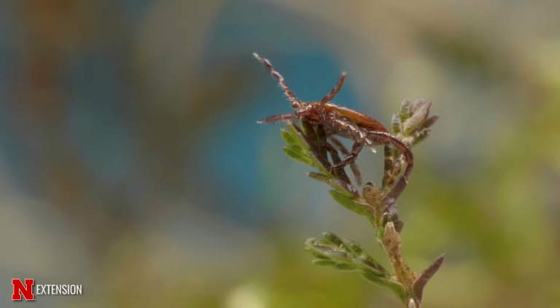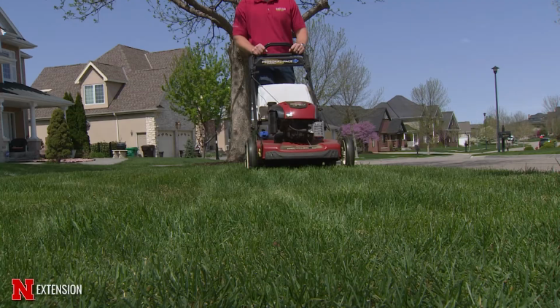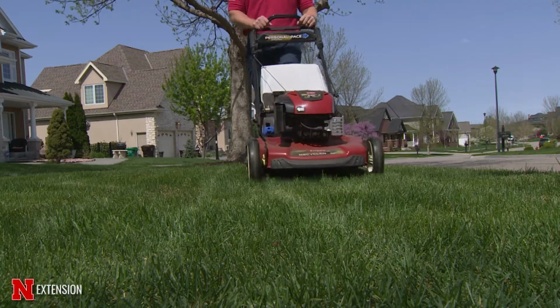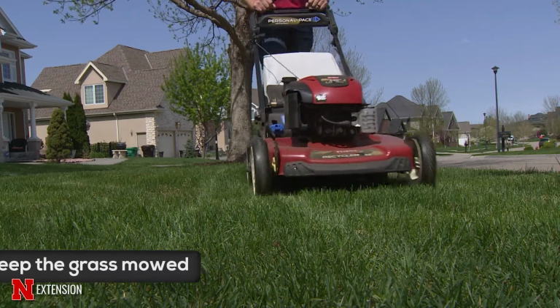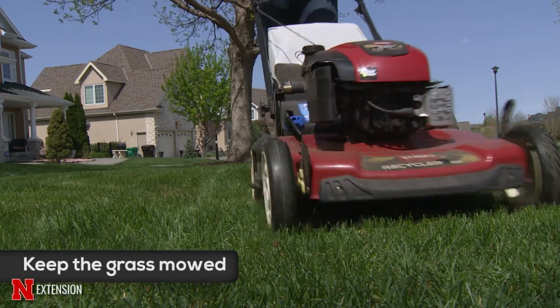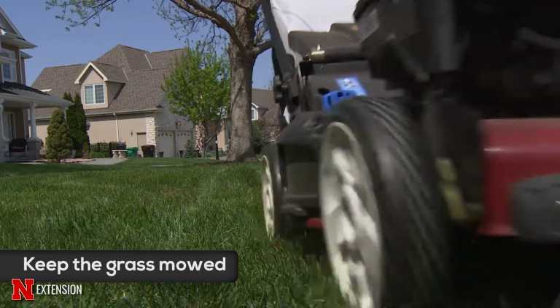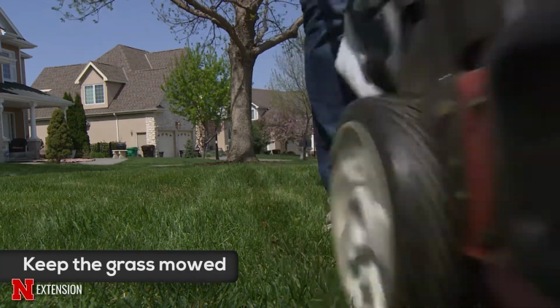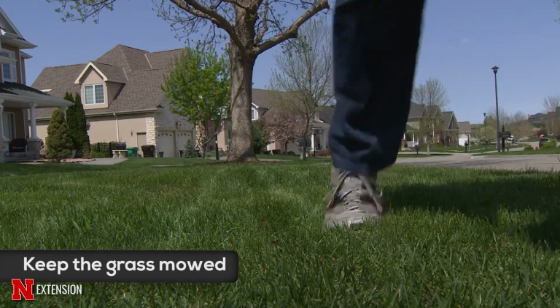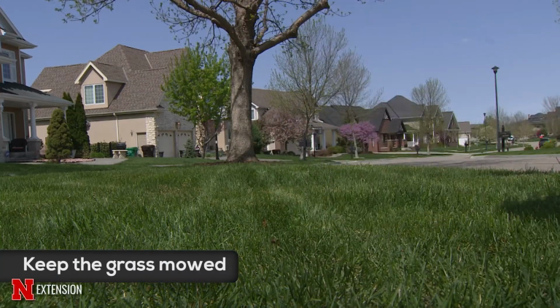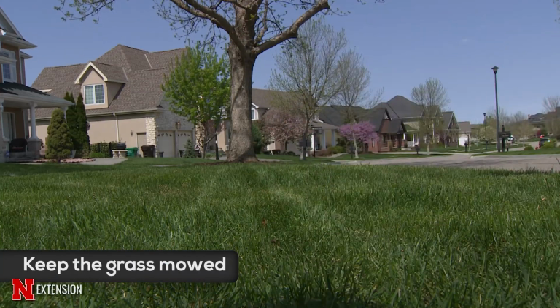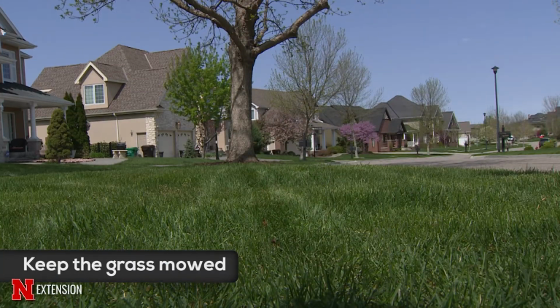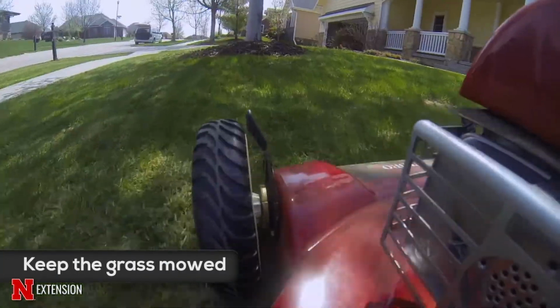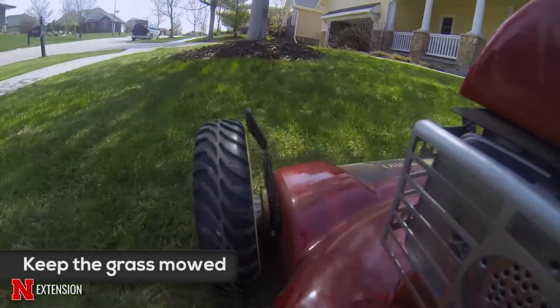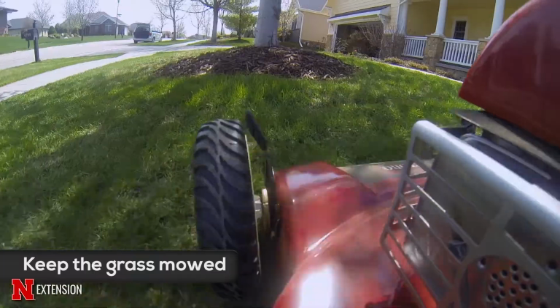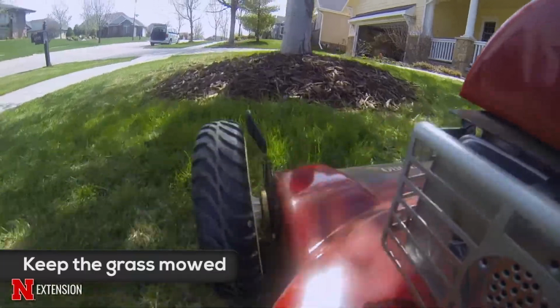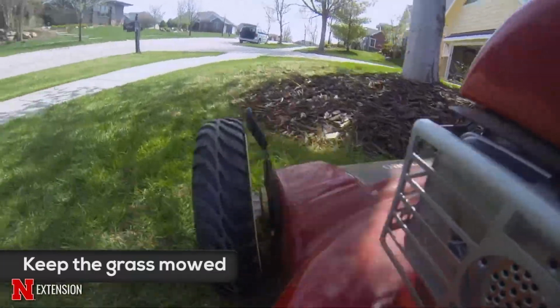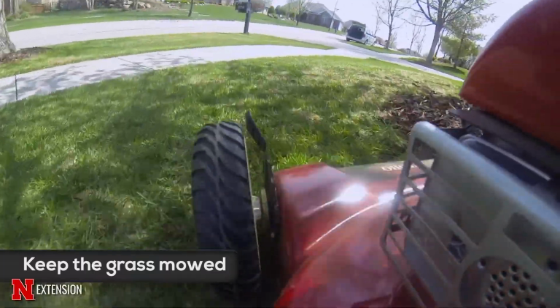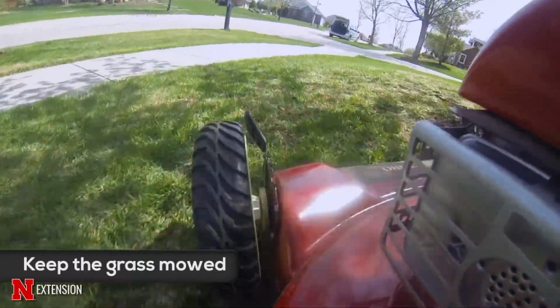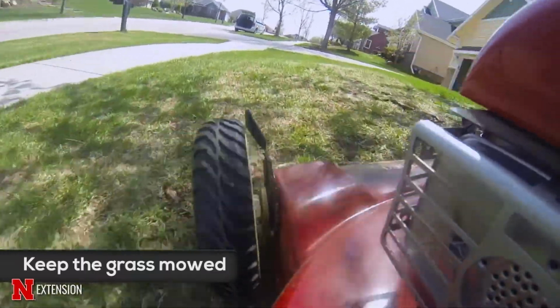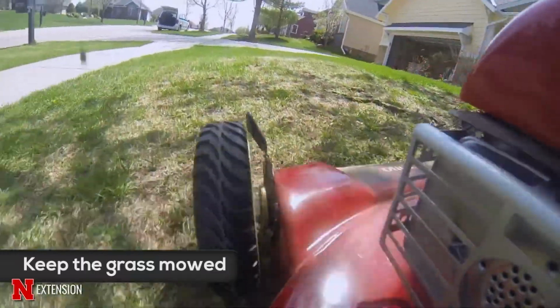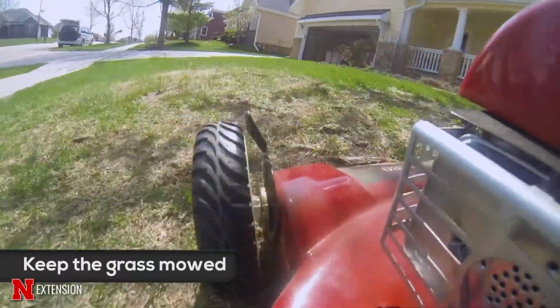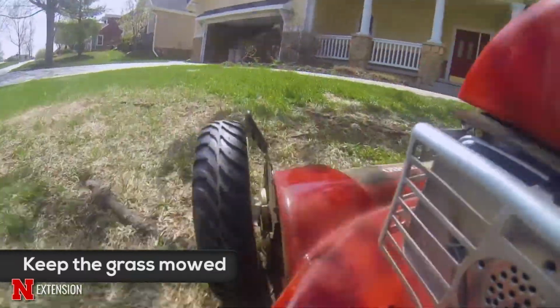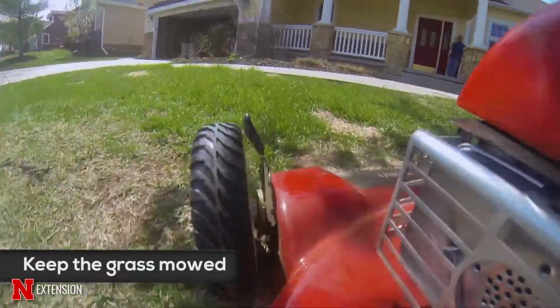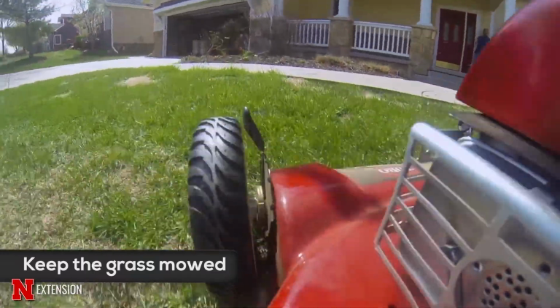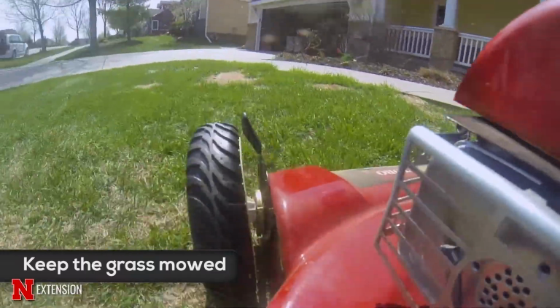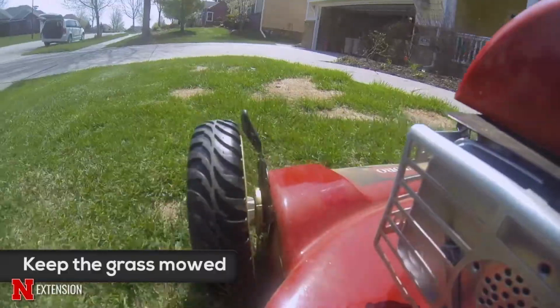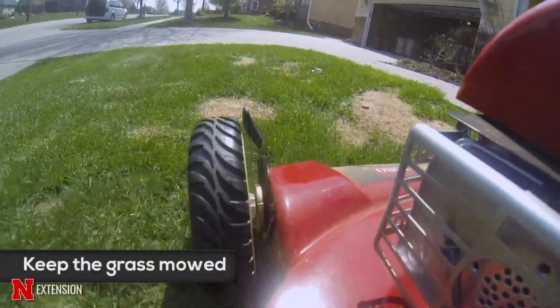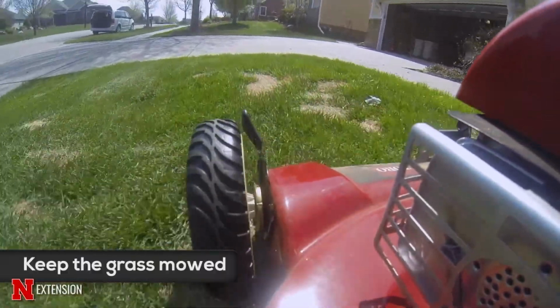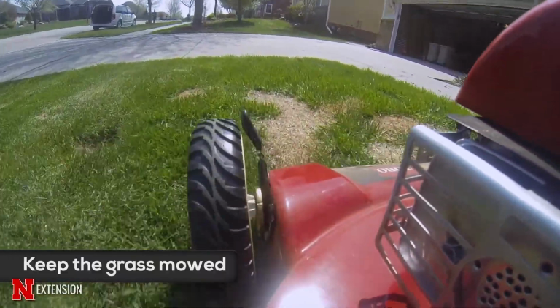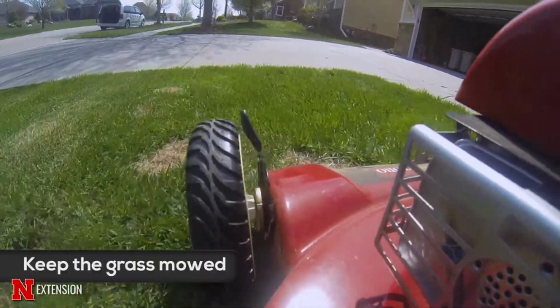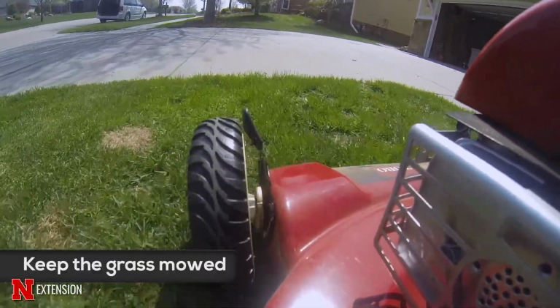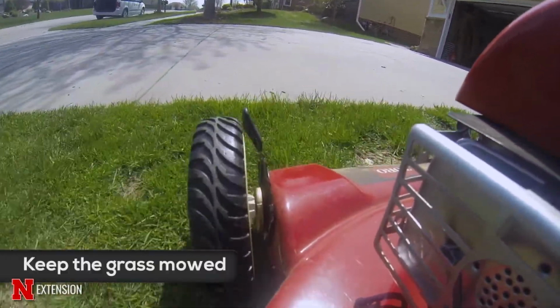What you can do to keep ticks out of your yard is to make sure that you mow the grass around where people are most often hanging out, gardening, or playing, and make sure to keep wildlife out of those areas.